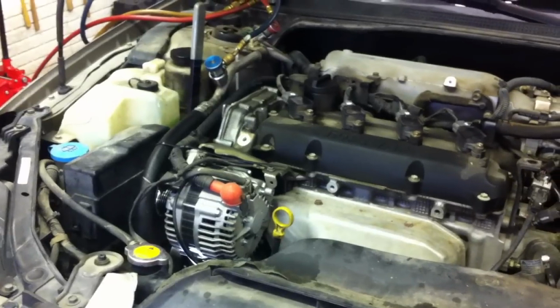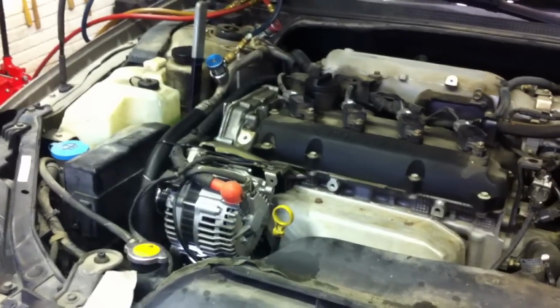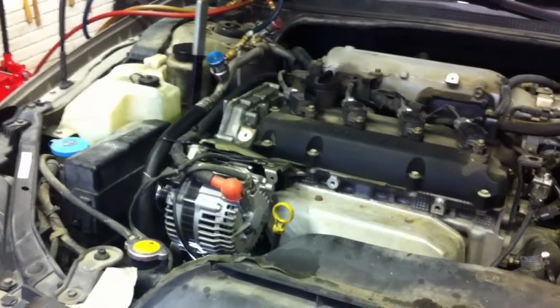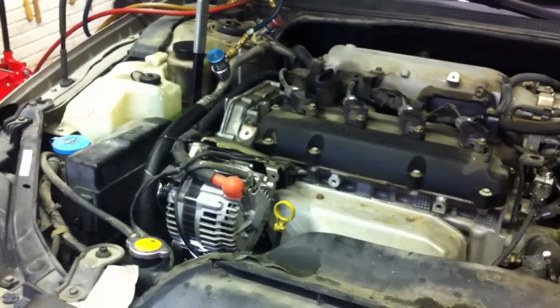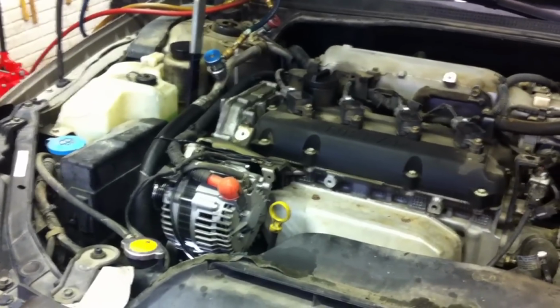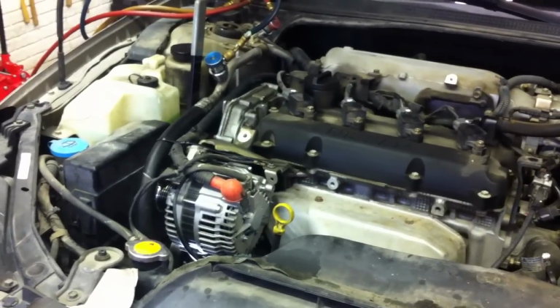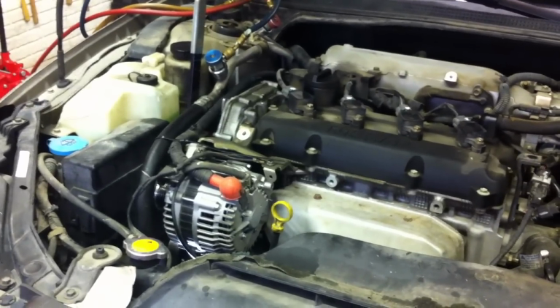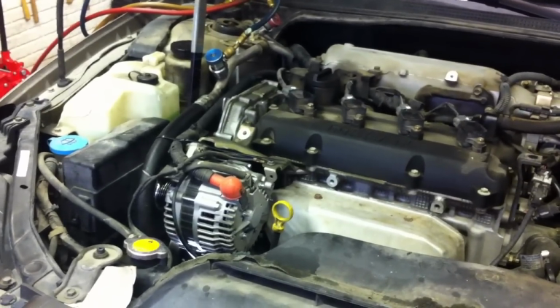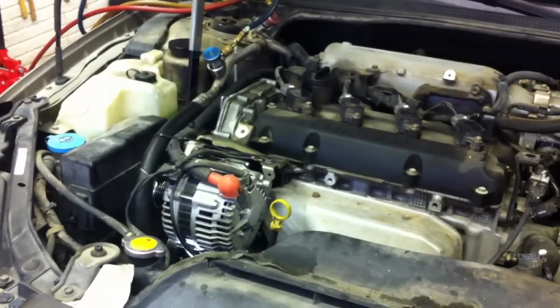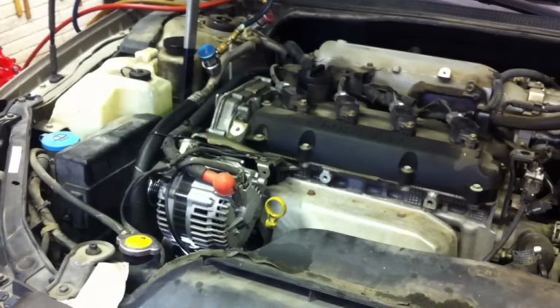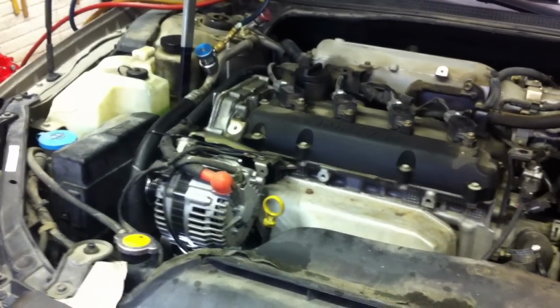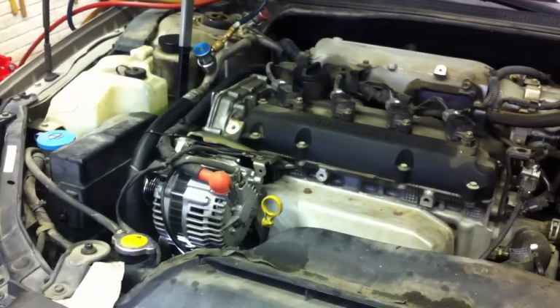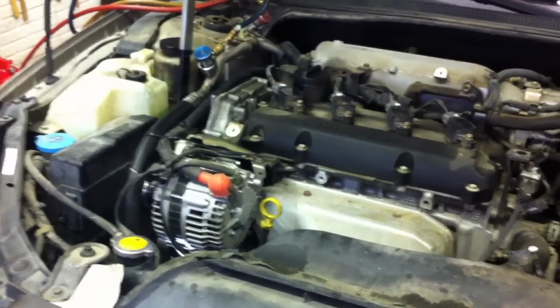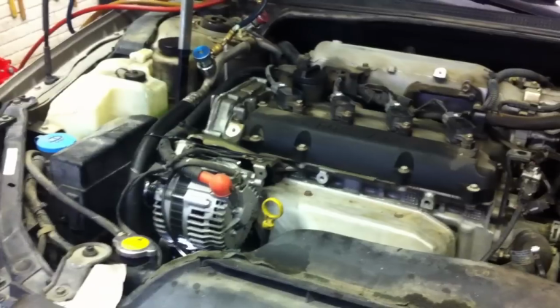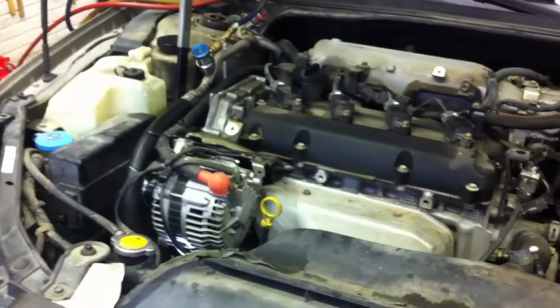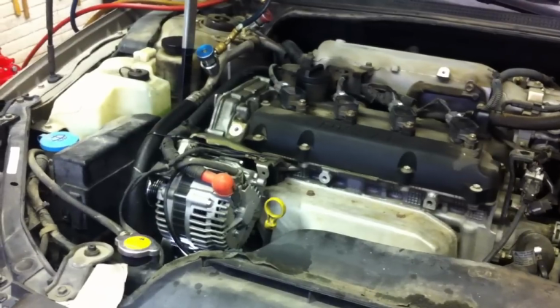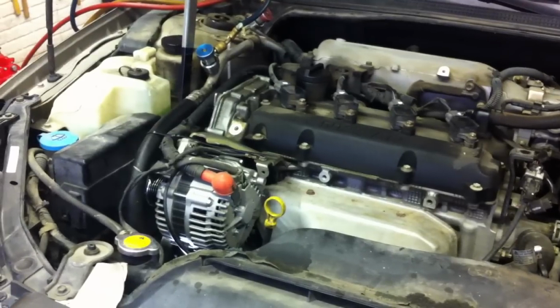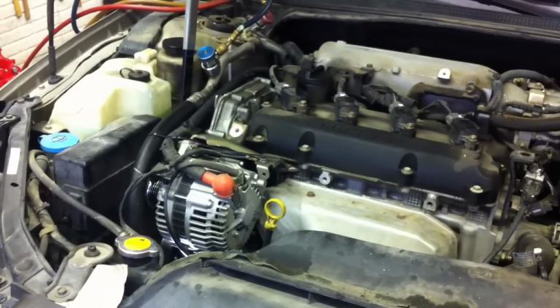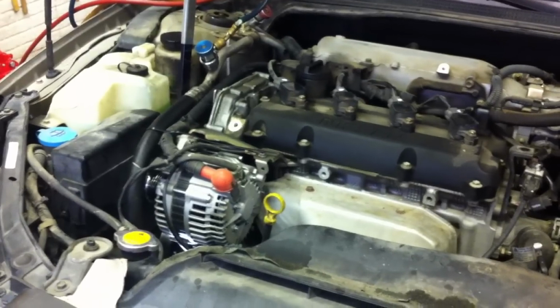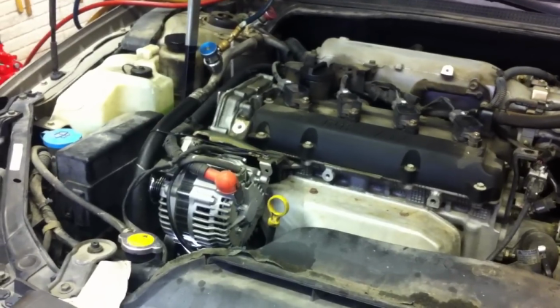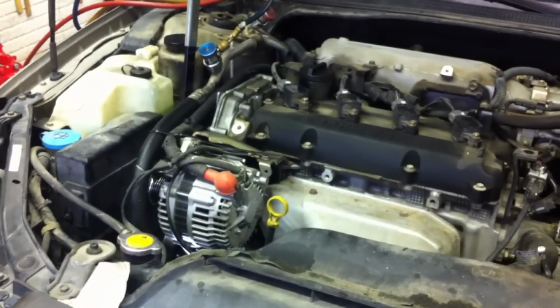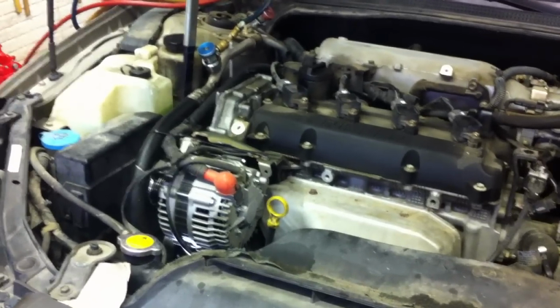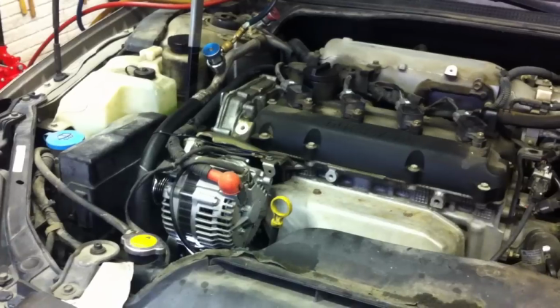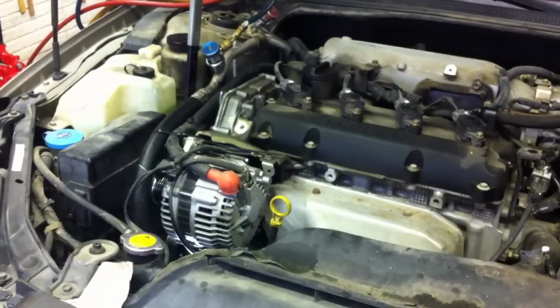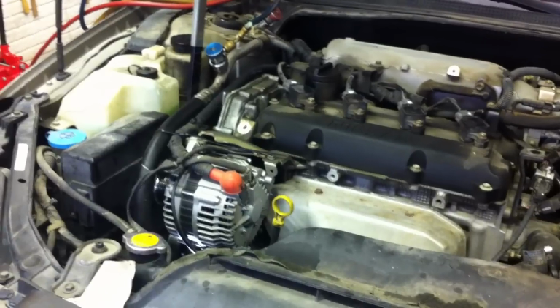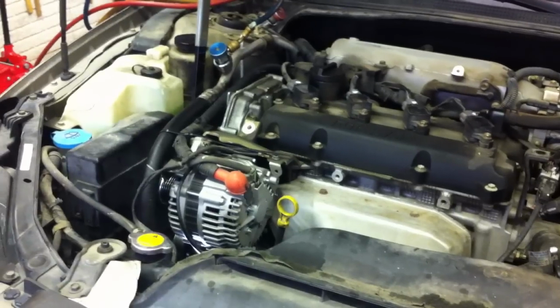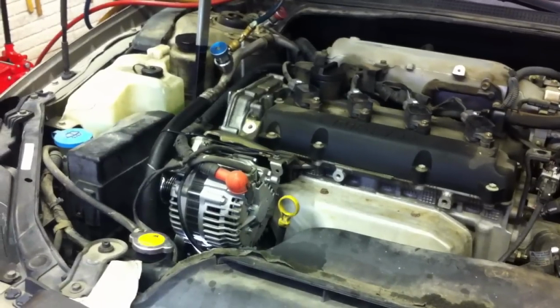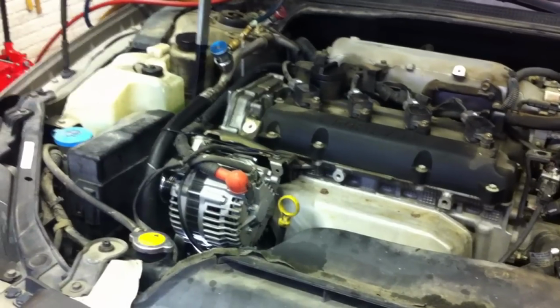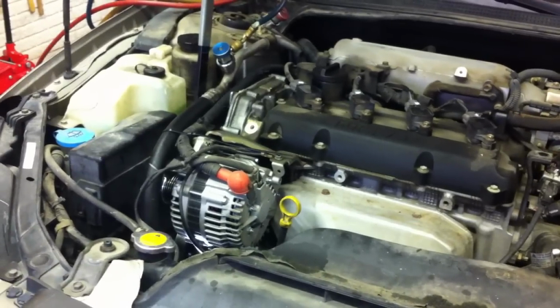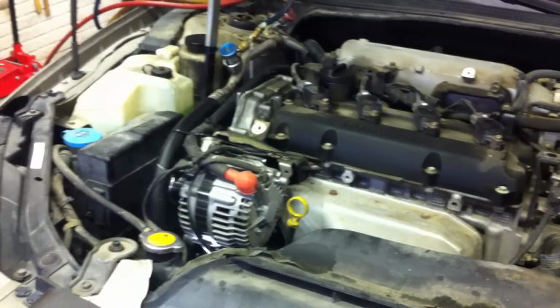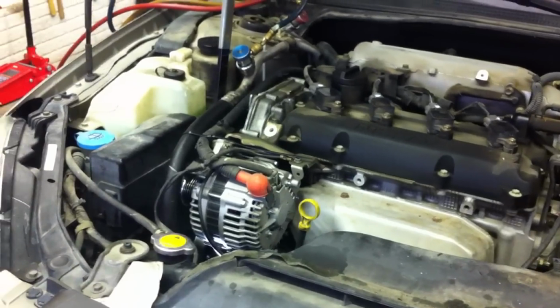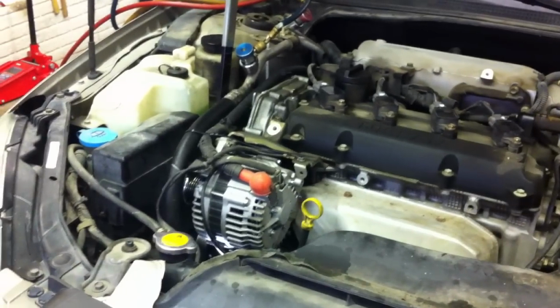I'm working on a 2005 Nissan Altima with a 2.5 liter four-cylinder engine and I'm going to show you how to replace the serpentine belt tensioner.